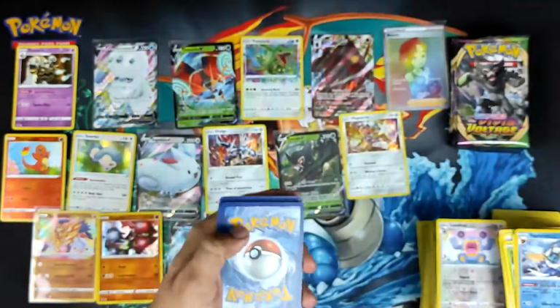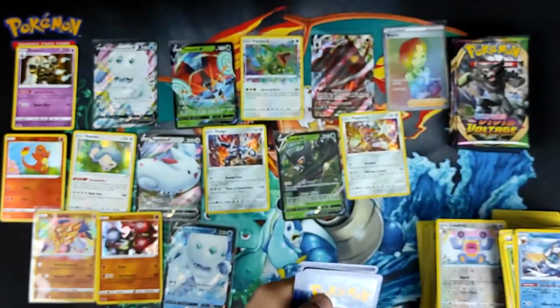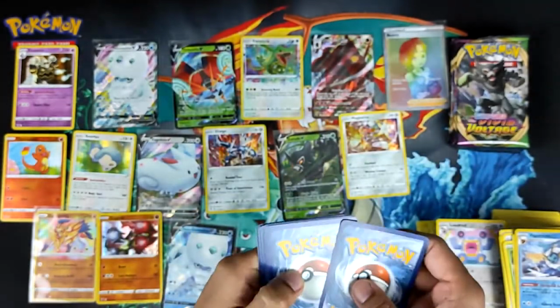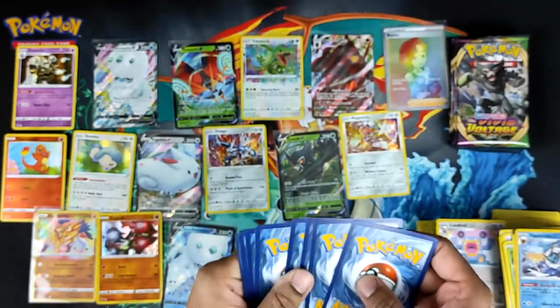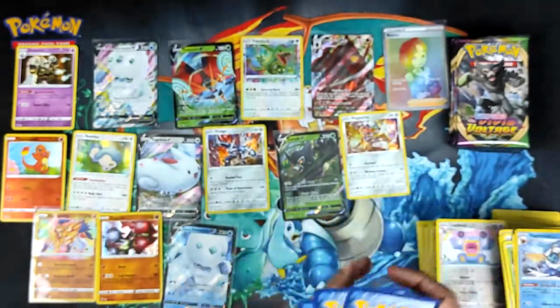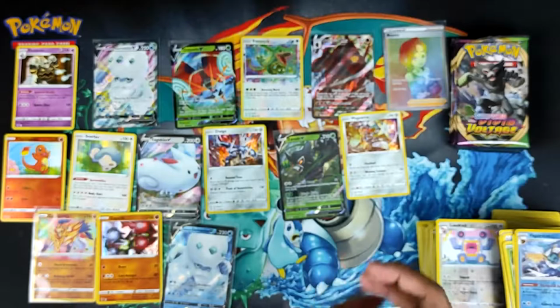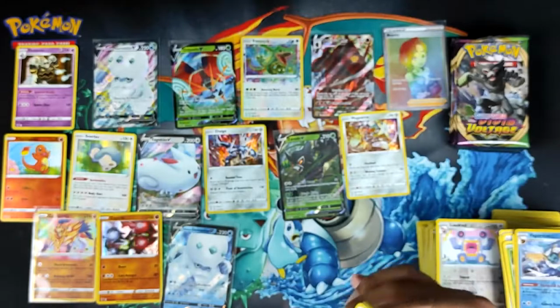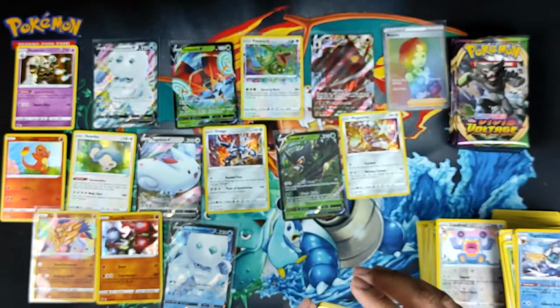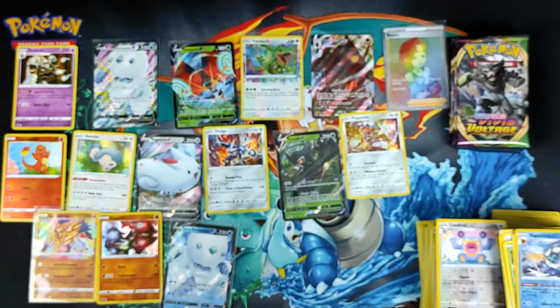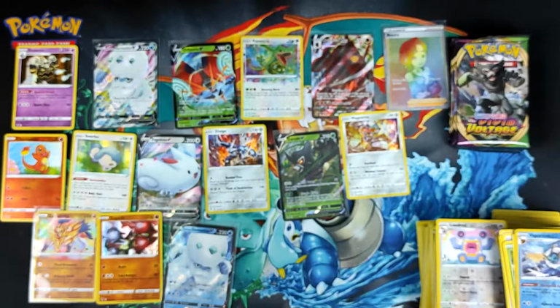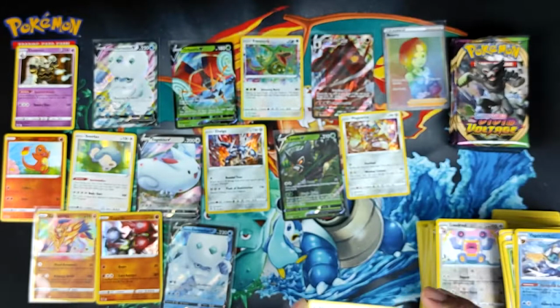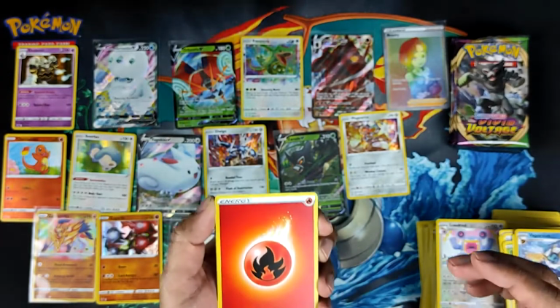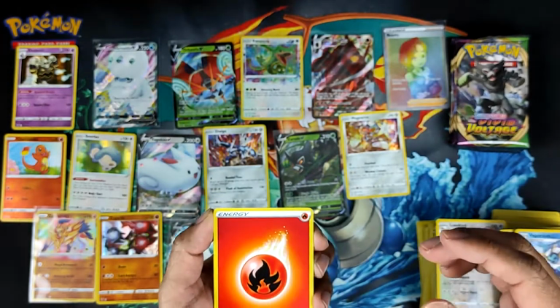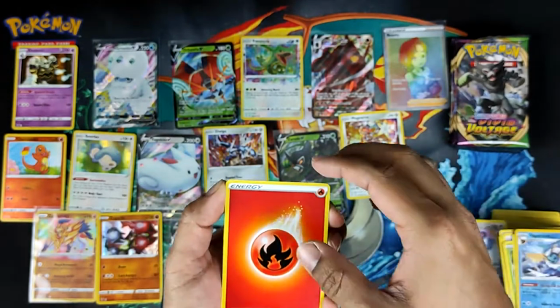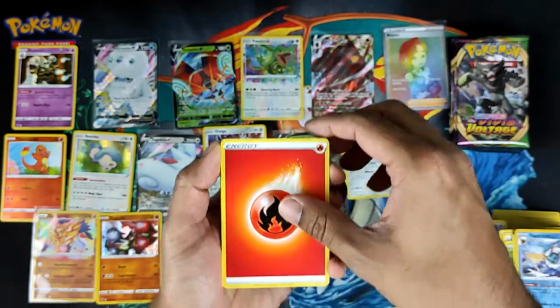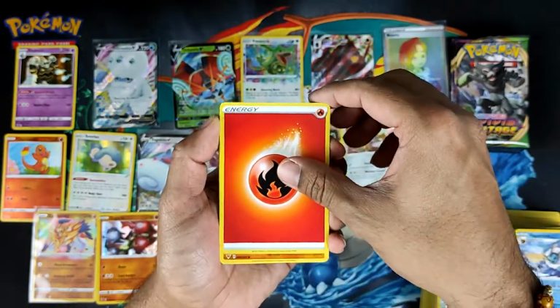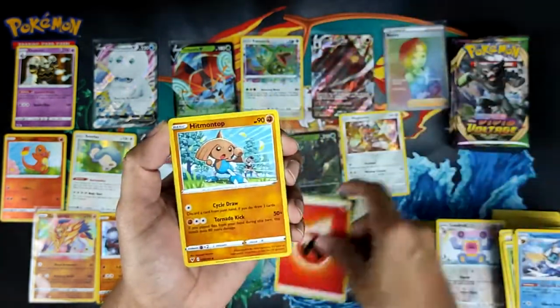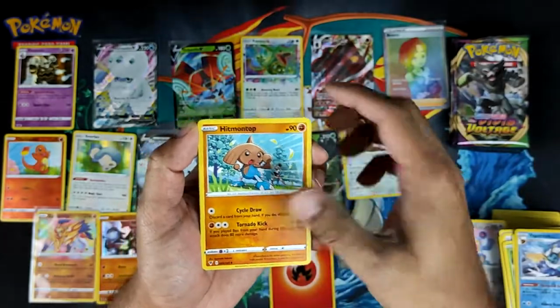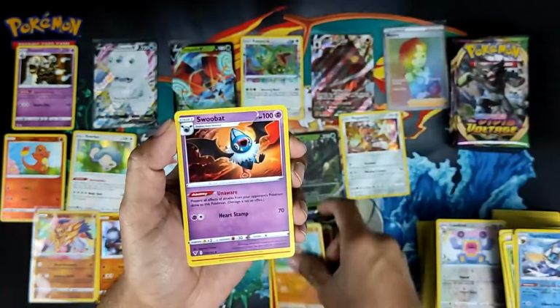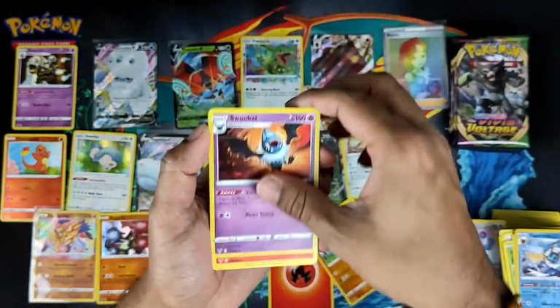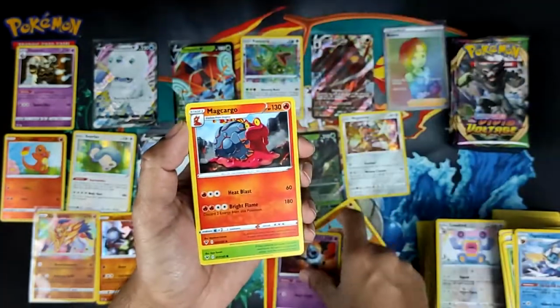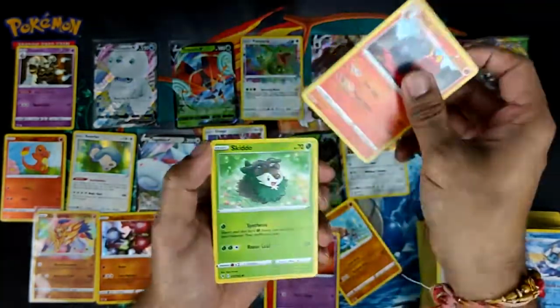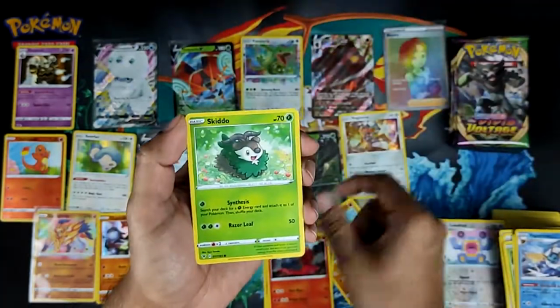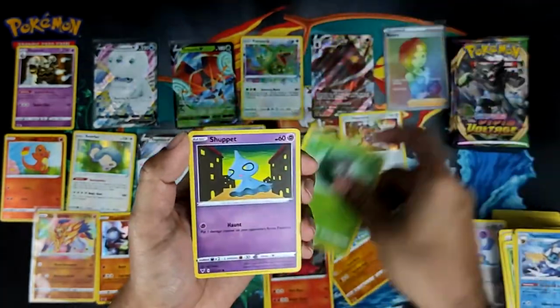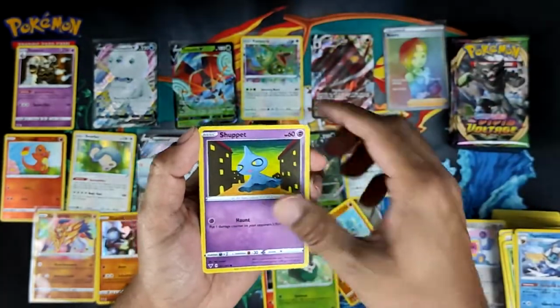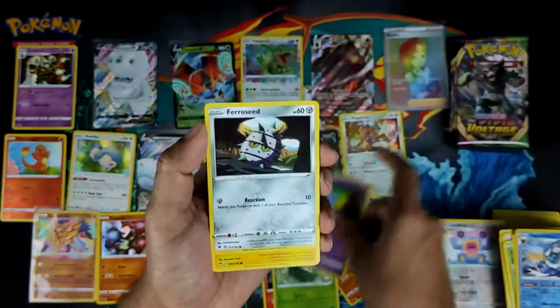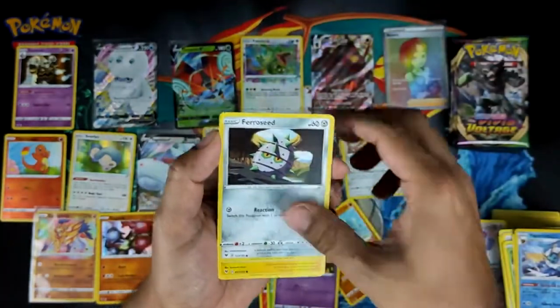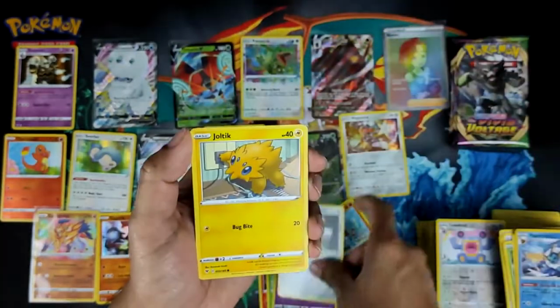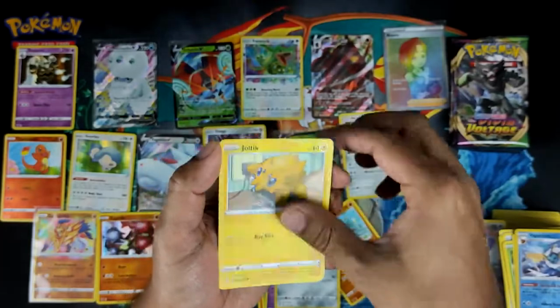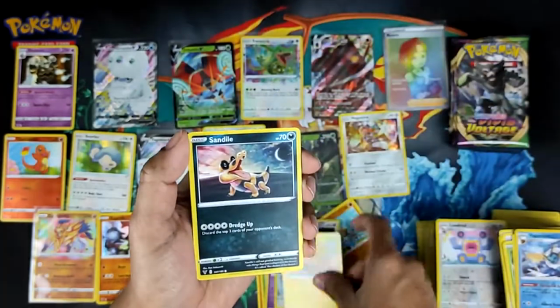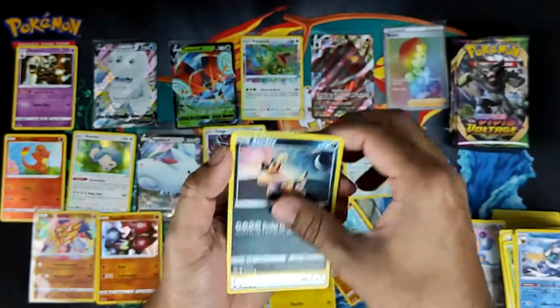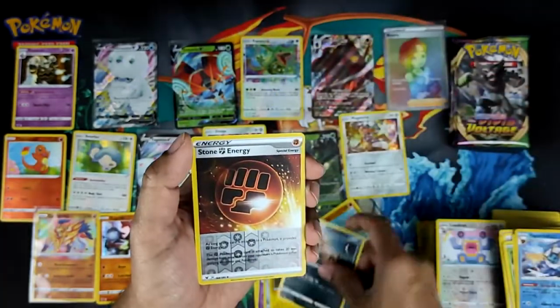How many holos have we got? One, three, four. I have a feeling the rest of this box is going to be just holos, because we've actually done pretty good.